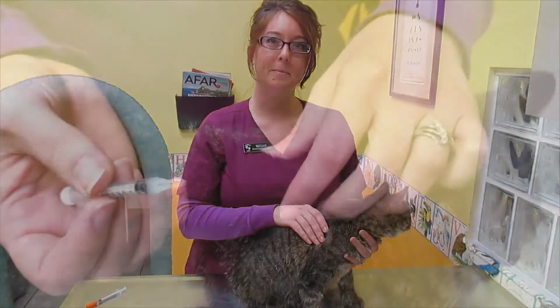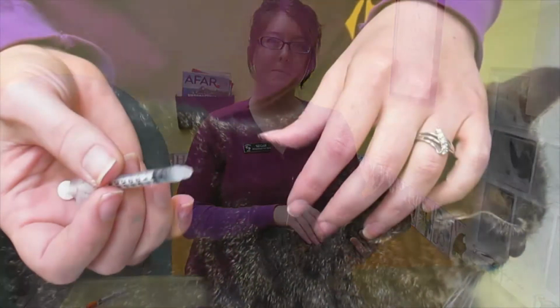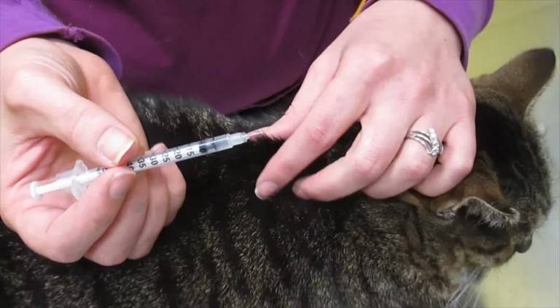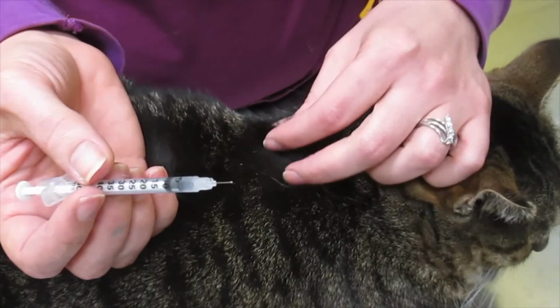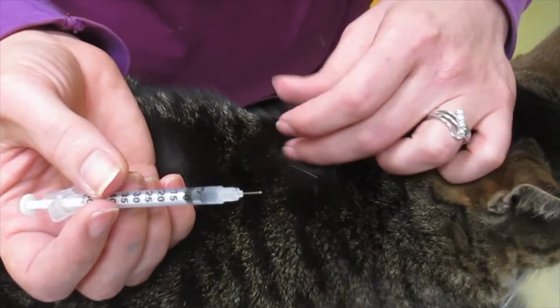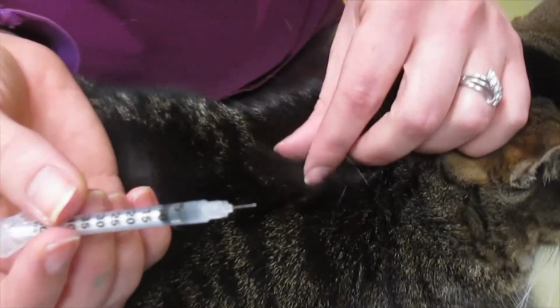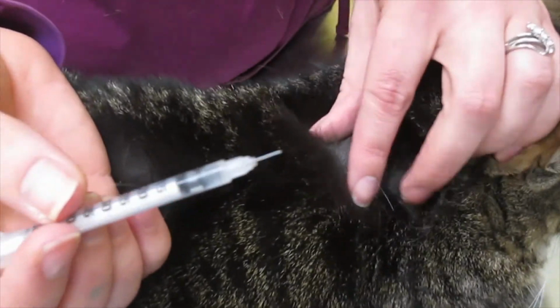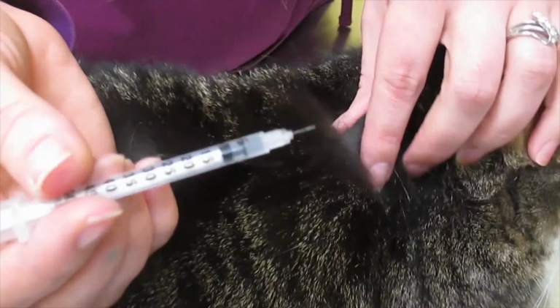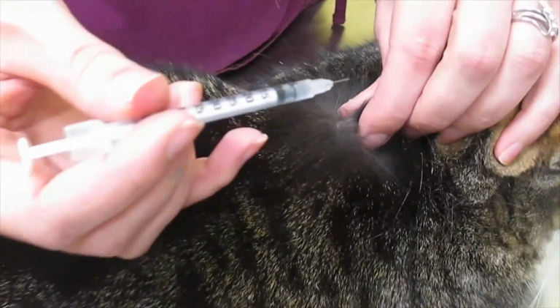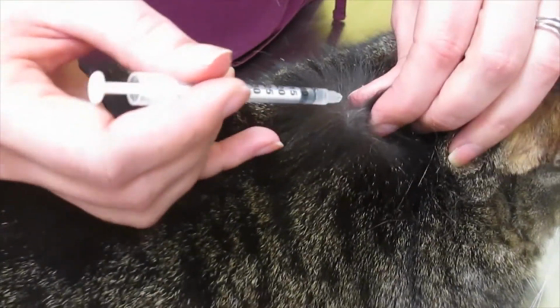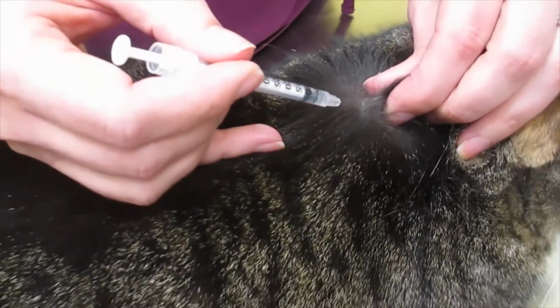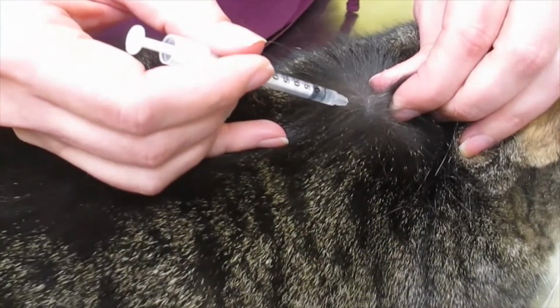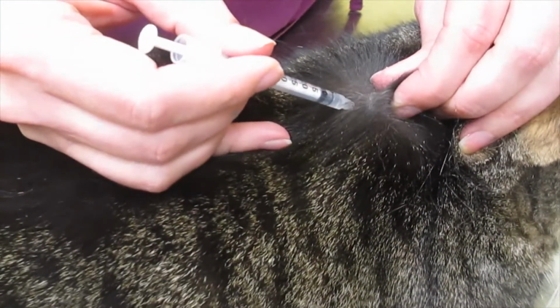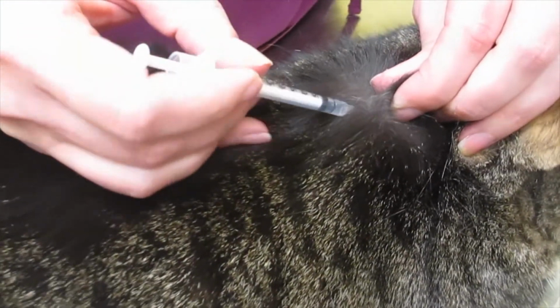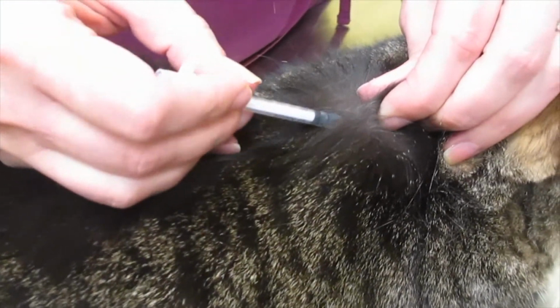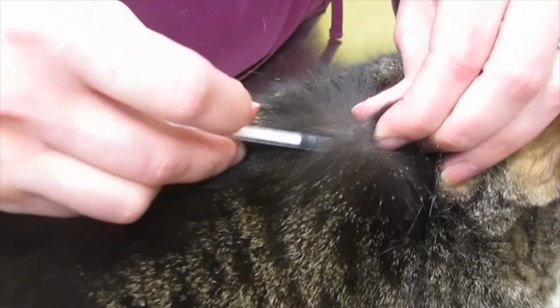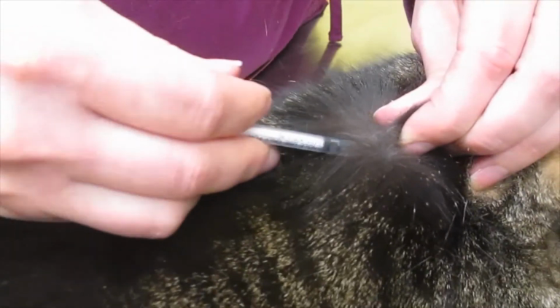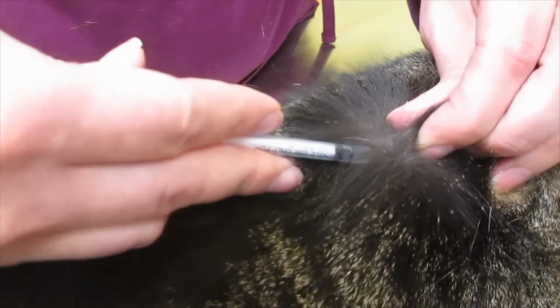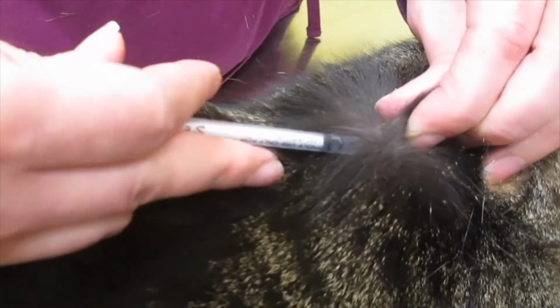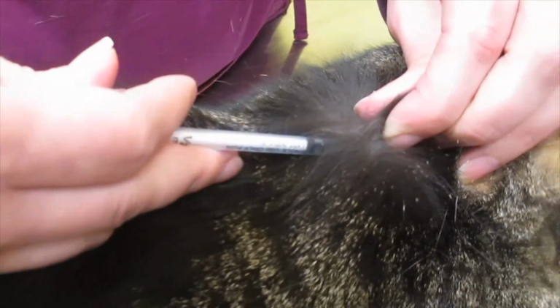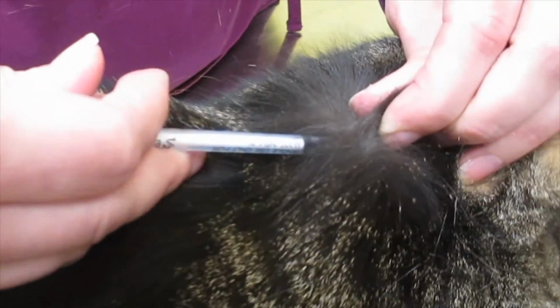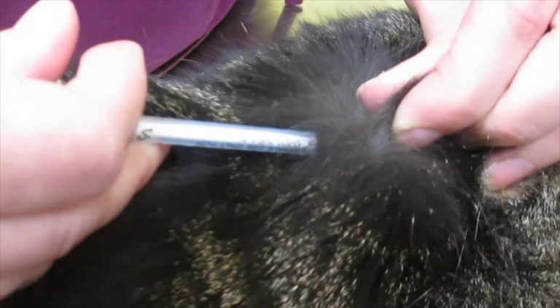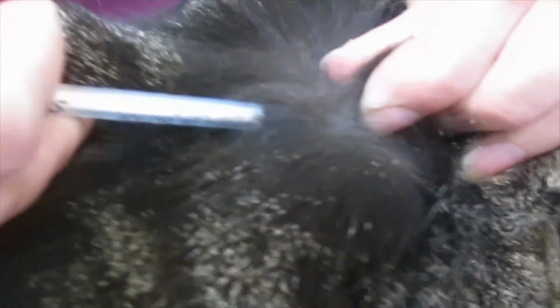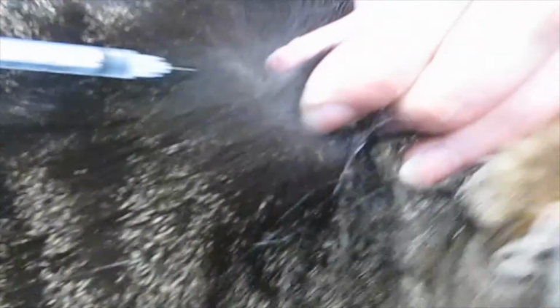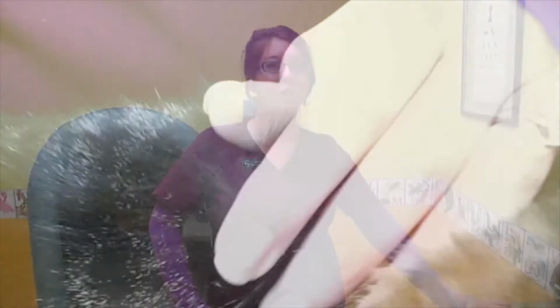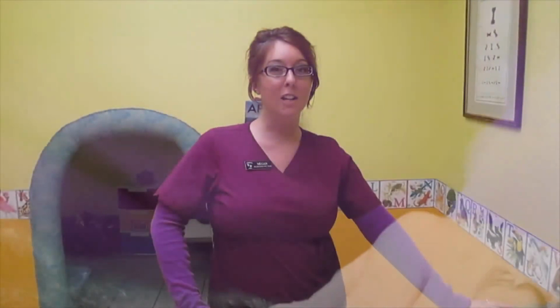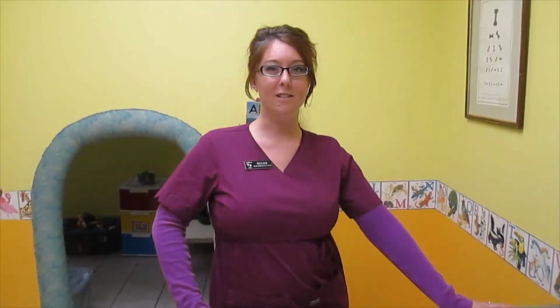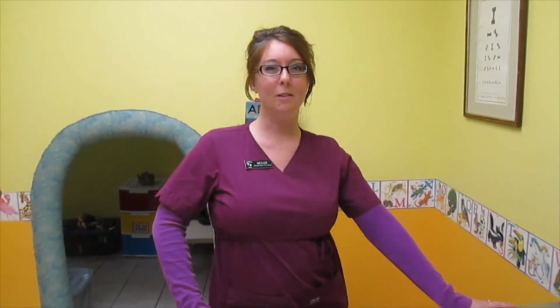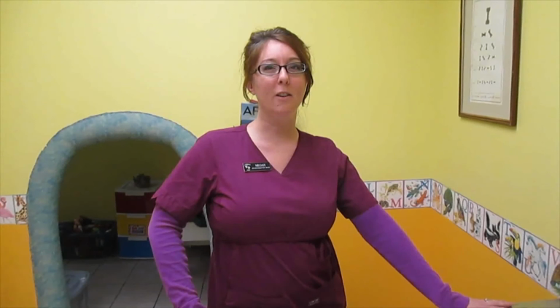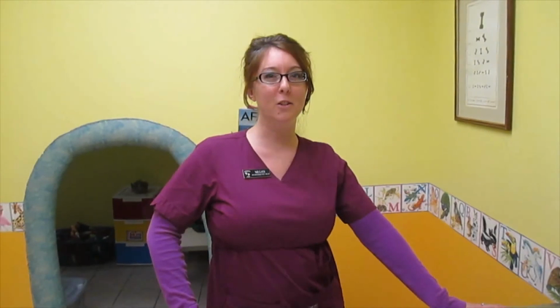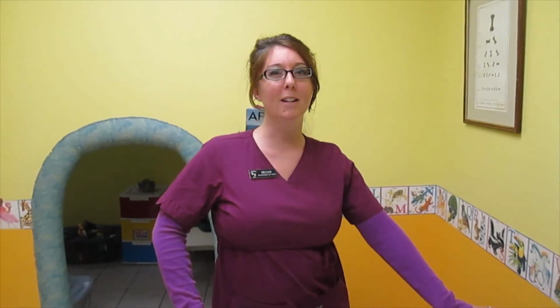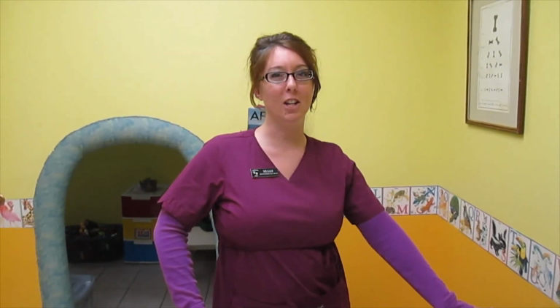Create a tent in the skin by gently pulling up and insert the needle, holding the syringe parallel to the body, and inject the medication. Congratulations! You have now given your pet an injection.